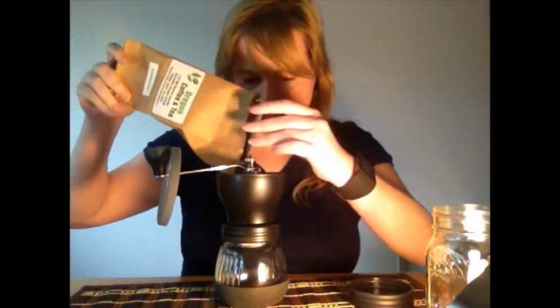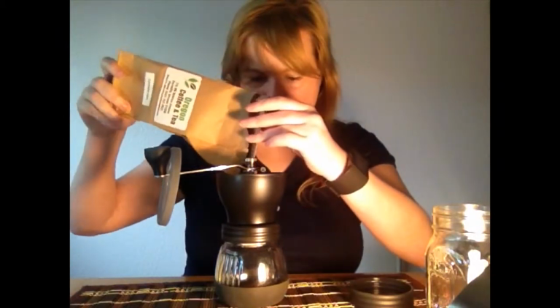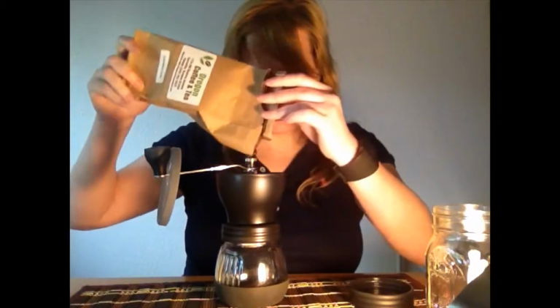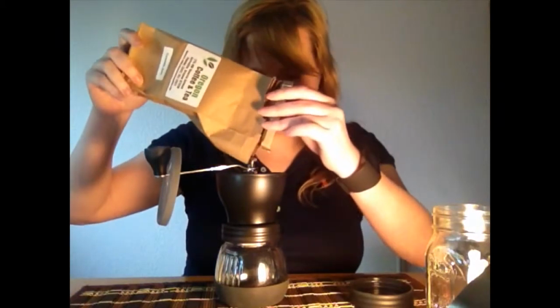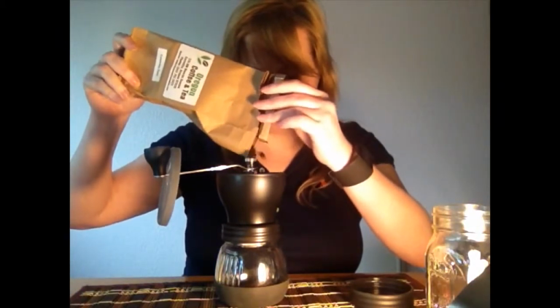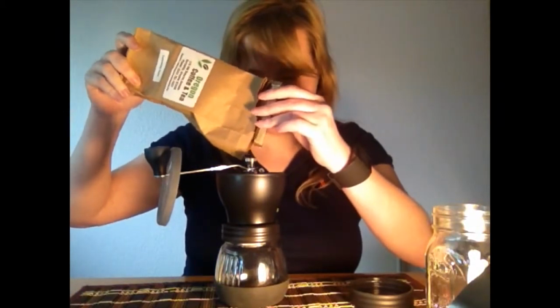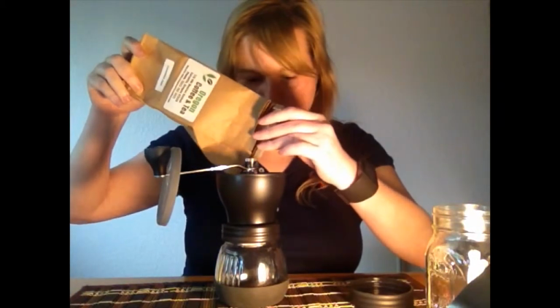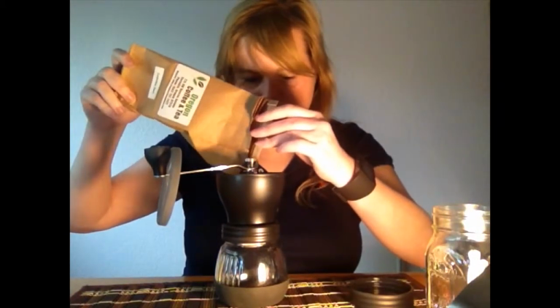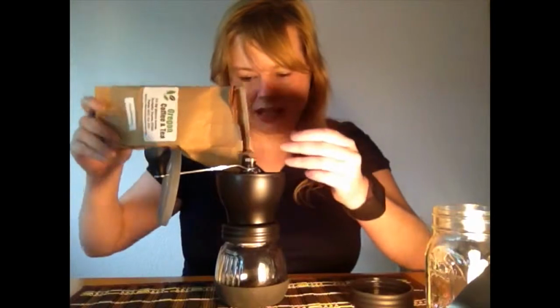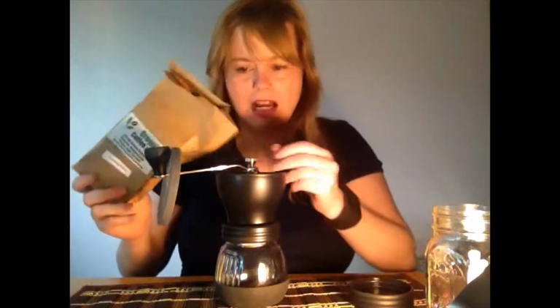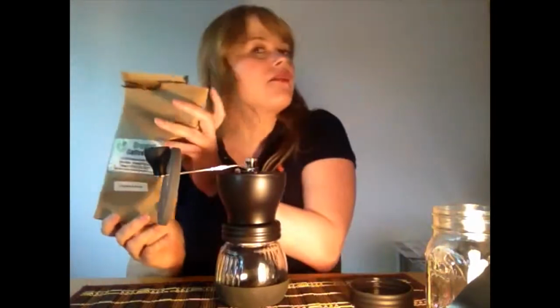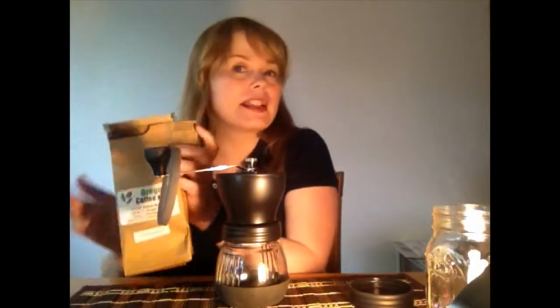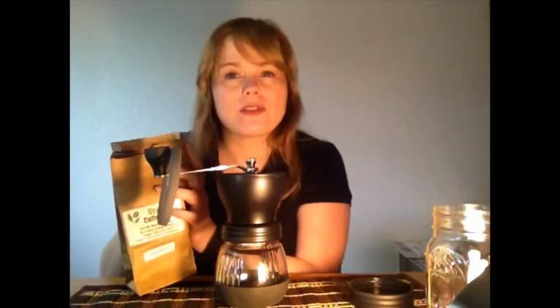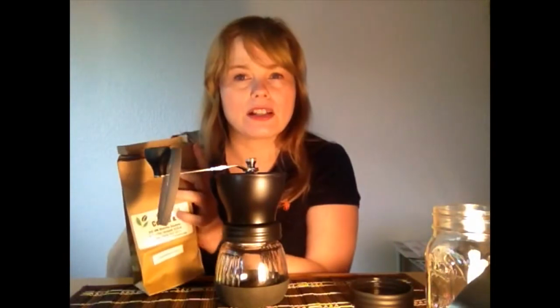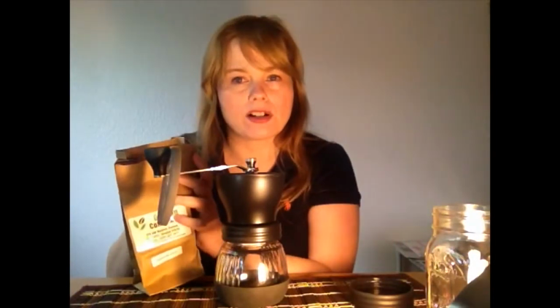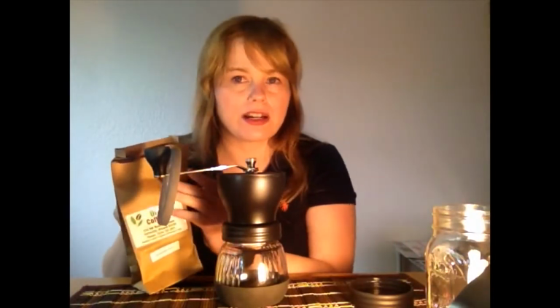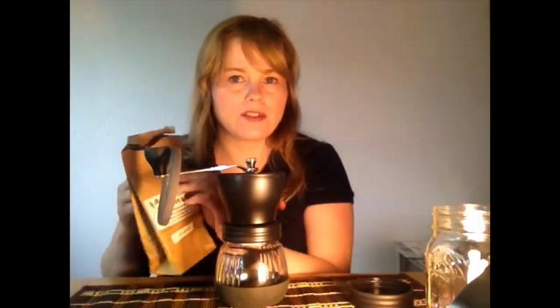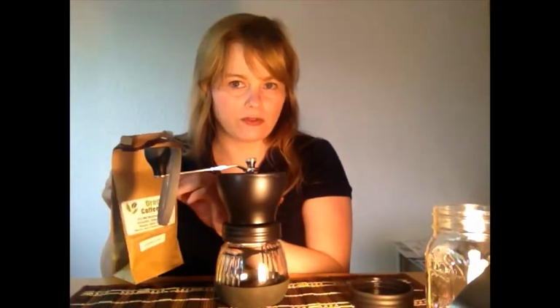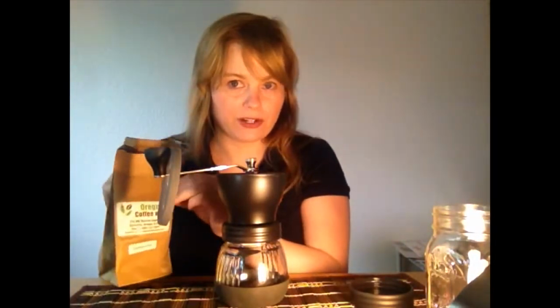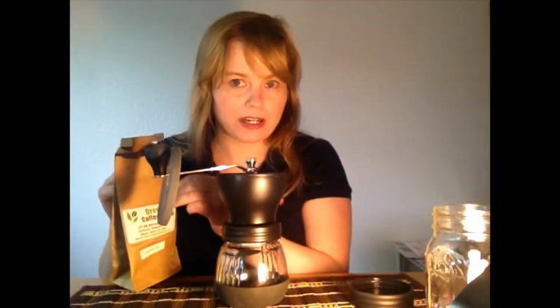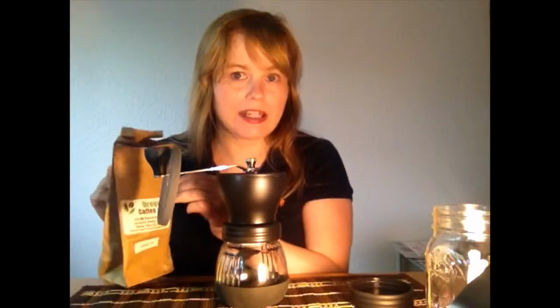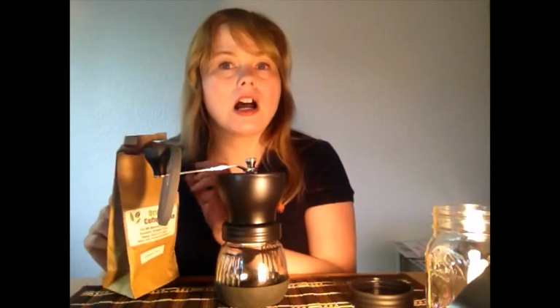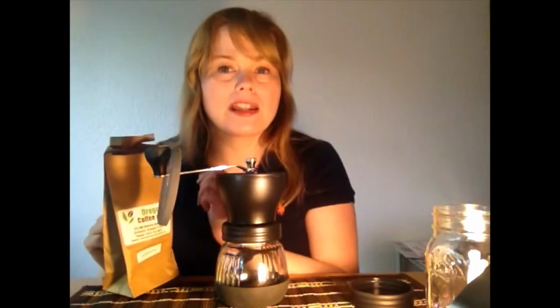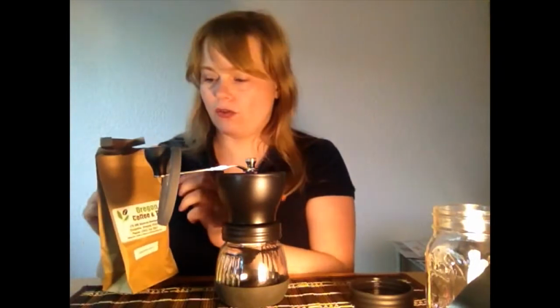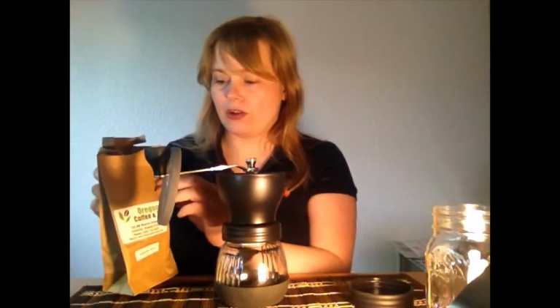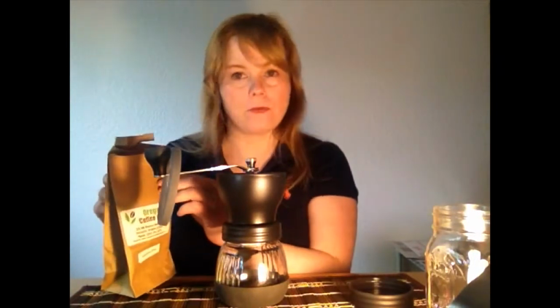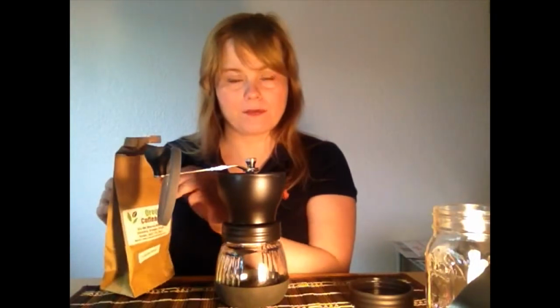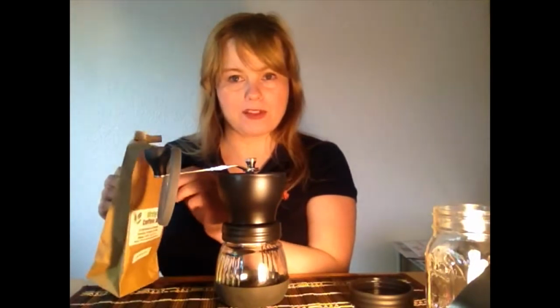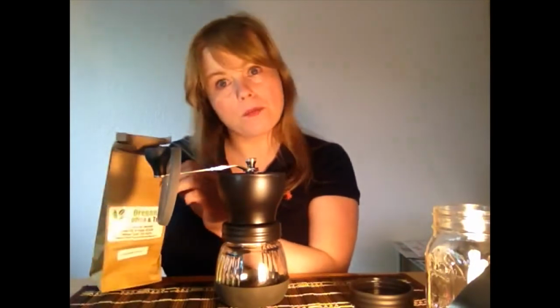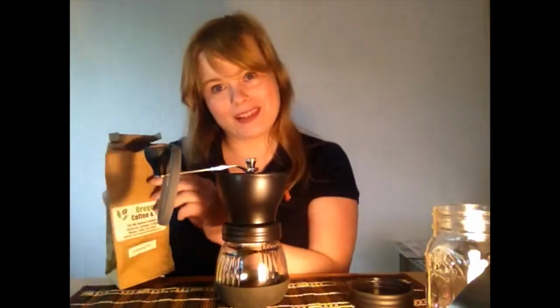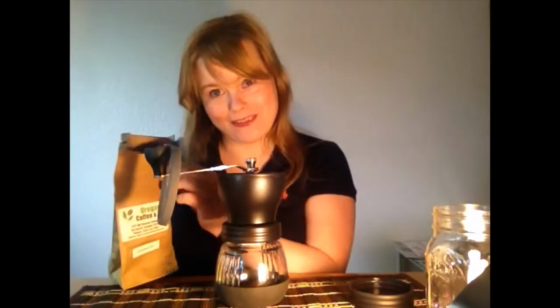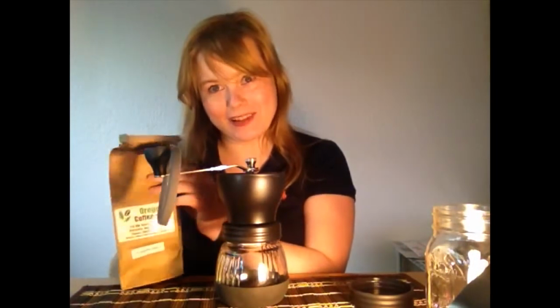So just put some beans in it. I have it set to a fairly coarse grind. I usually use a French press and I also sometimes cold brew in my French press.